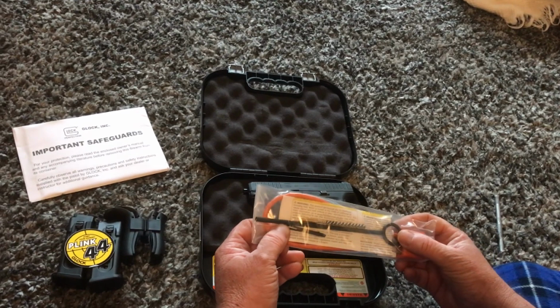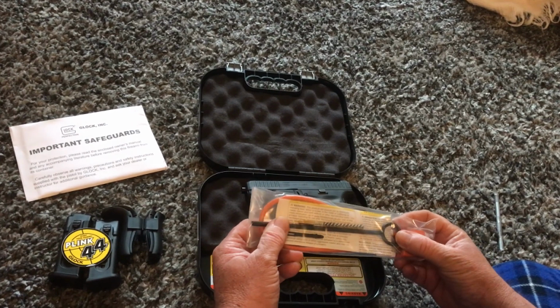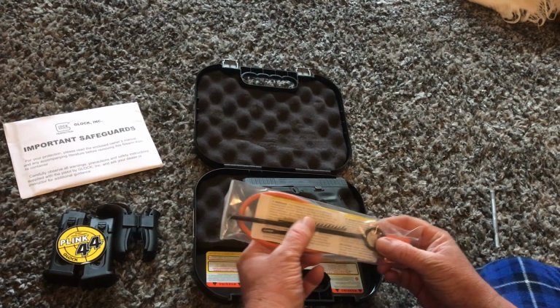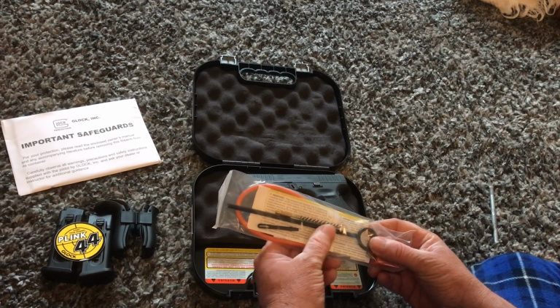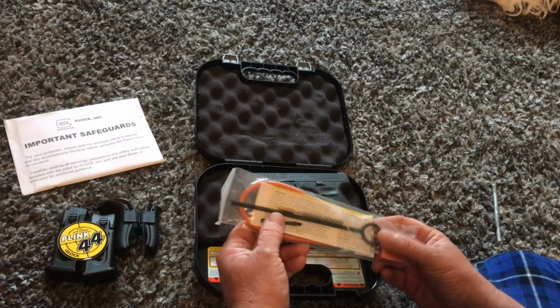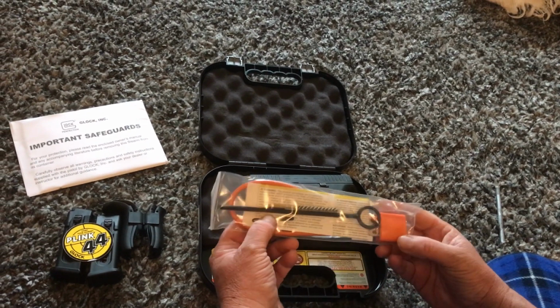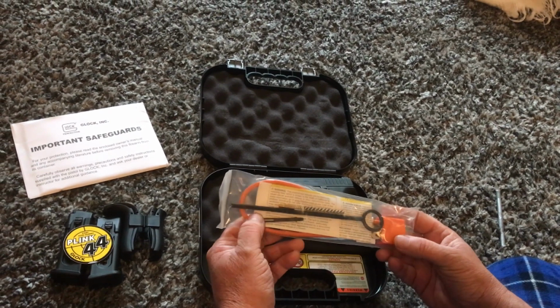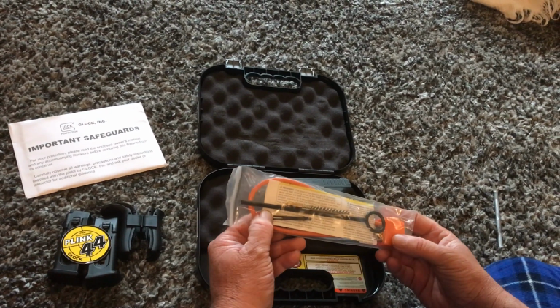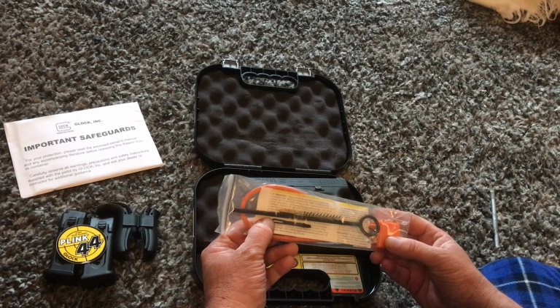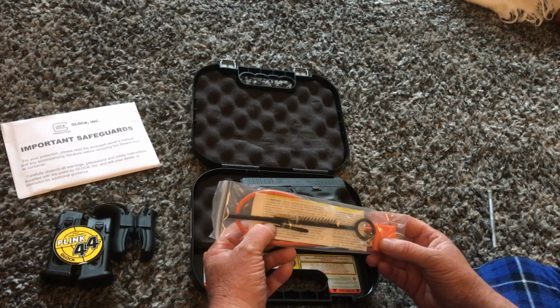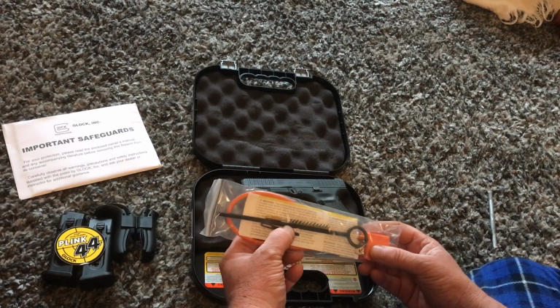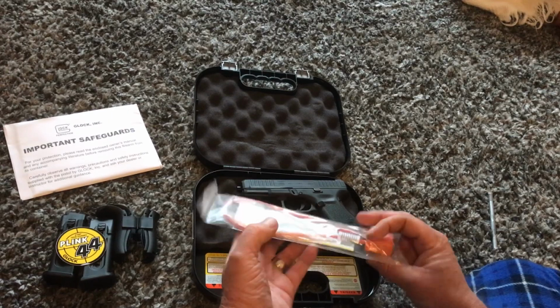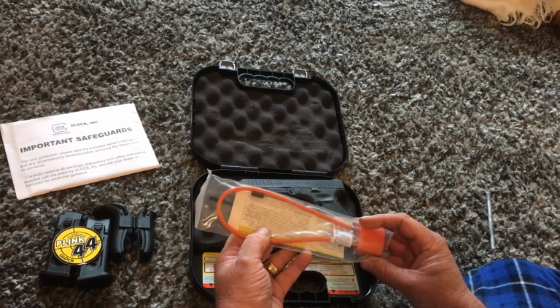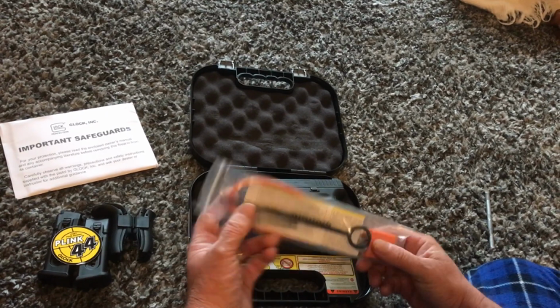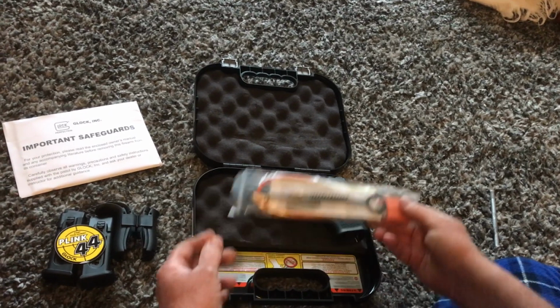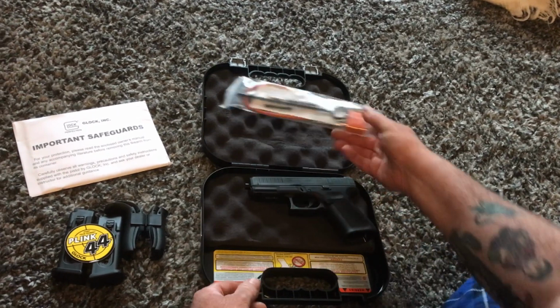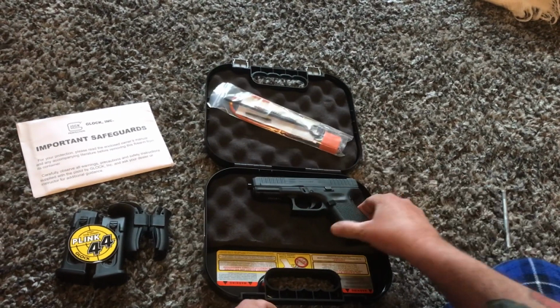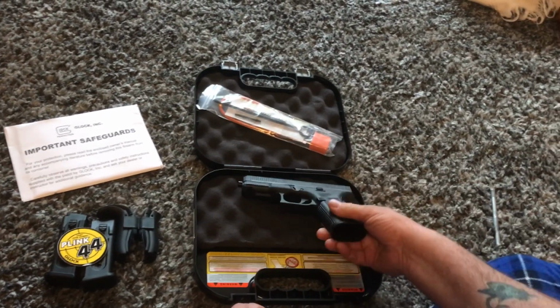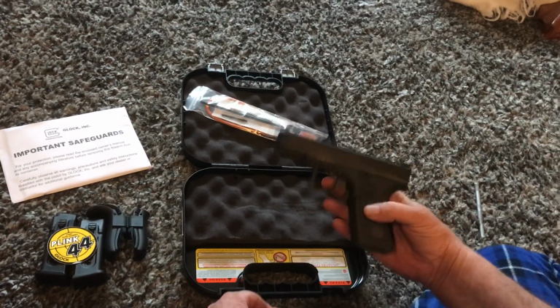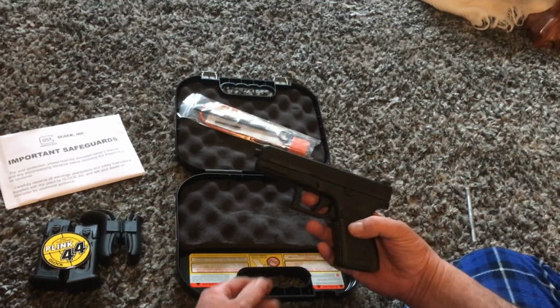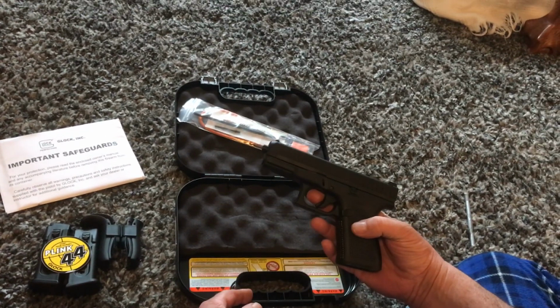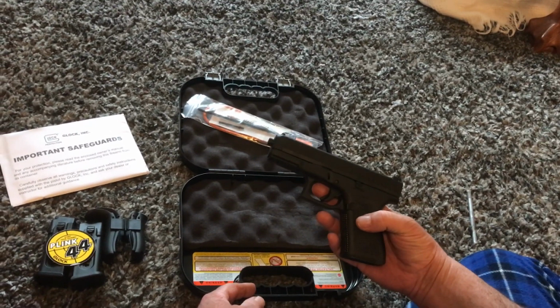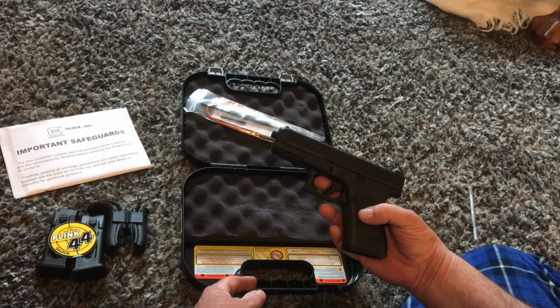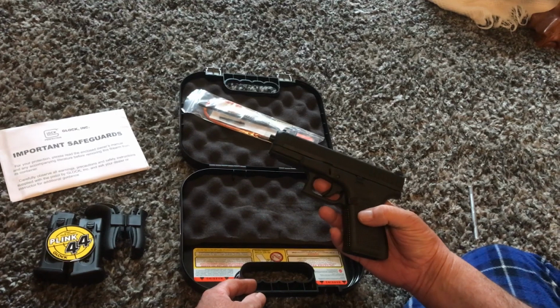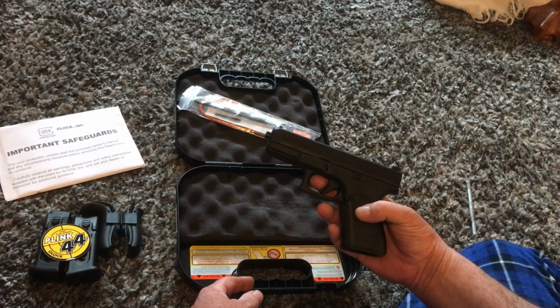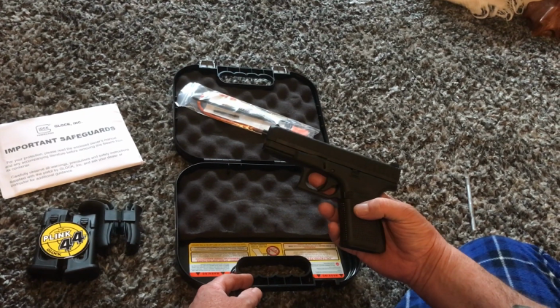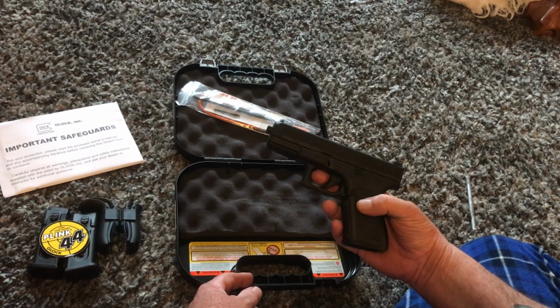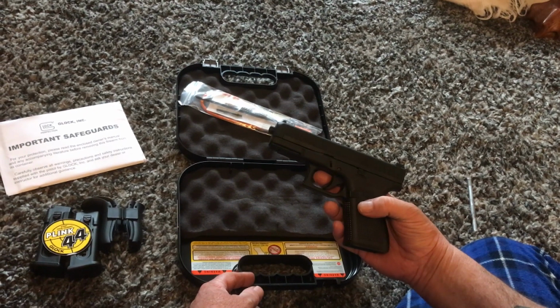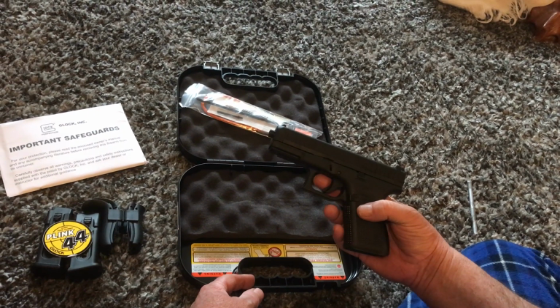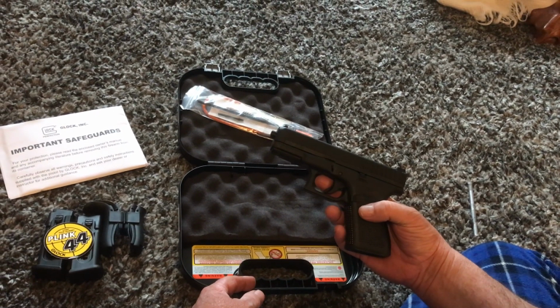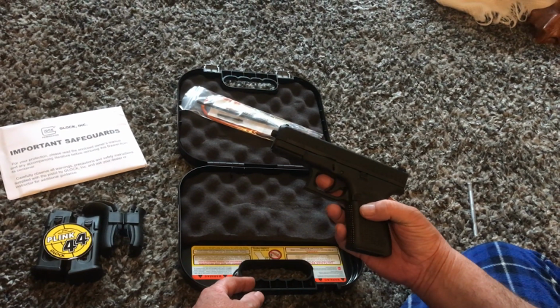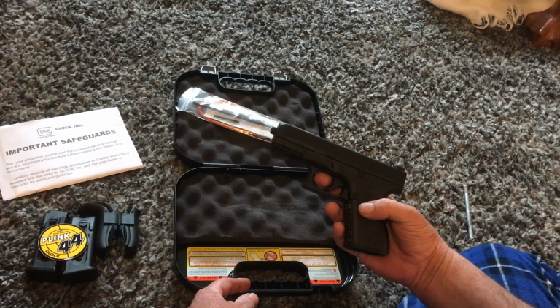The cleaning rod, the brush, and a patch holder — sweet. Well, there it is, the Glock G44. I've been waiting to get it. I'll send you some video from the range. Thanks for watching.